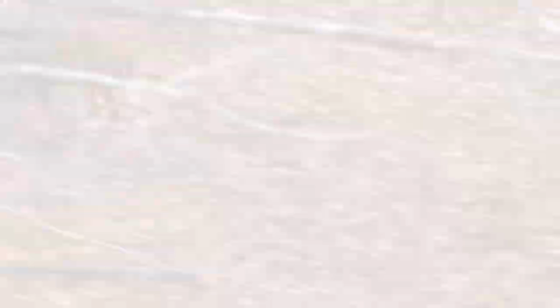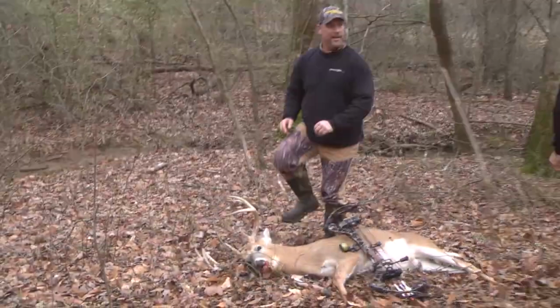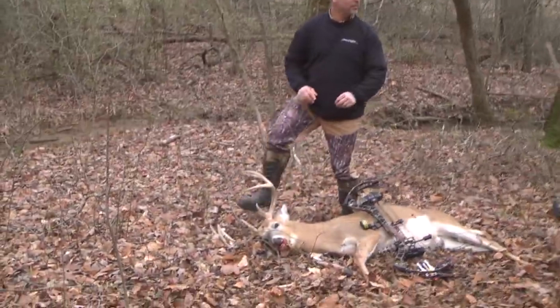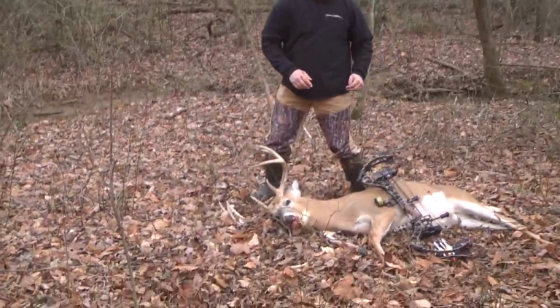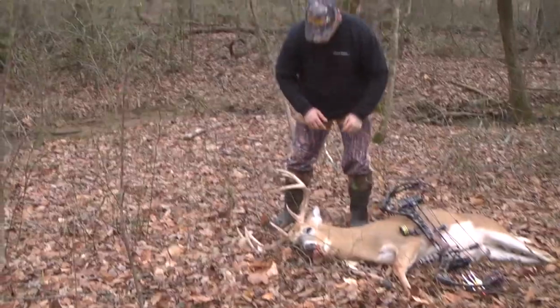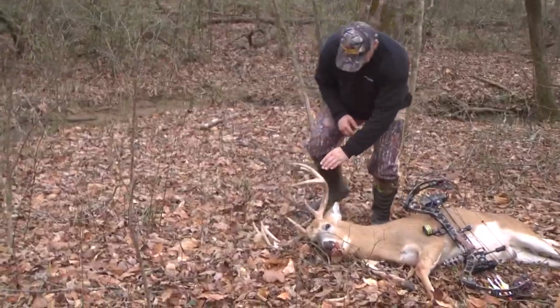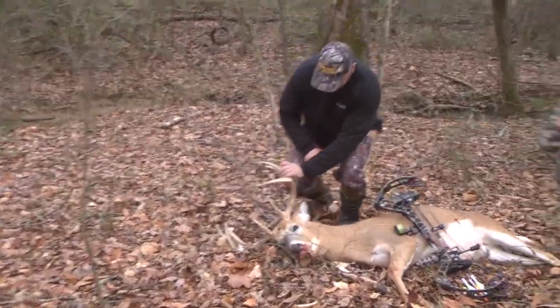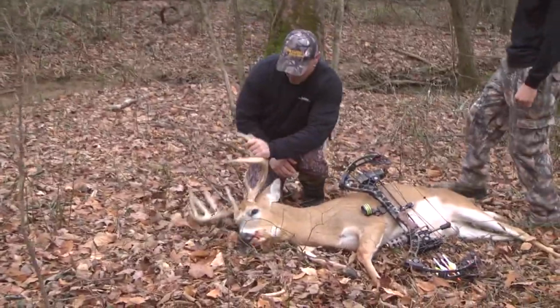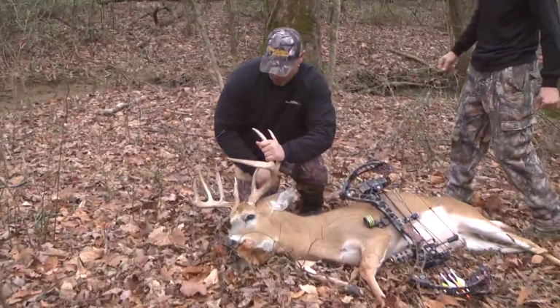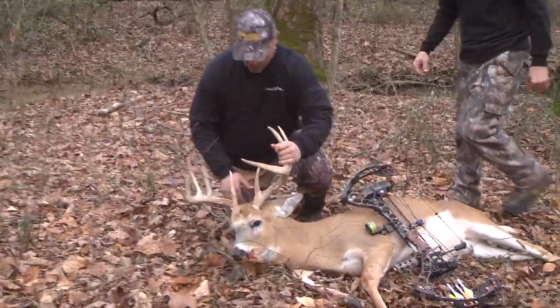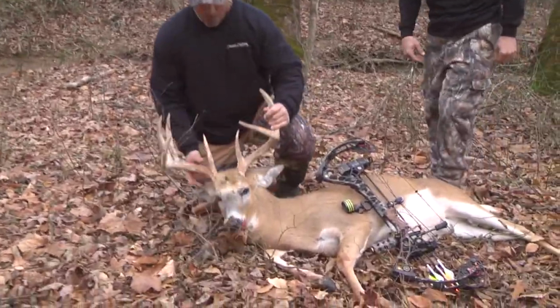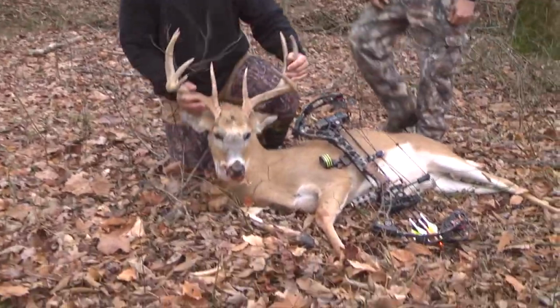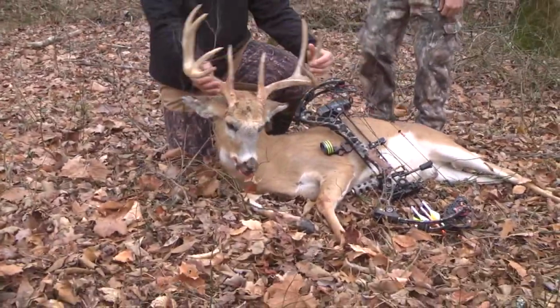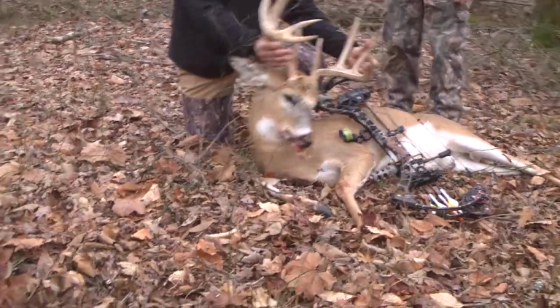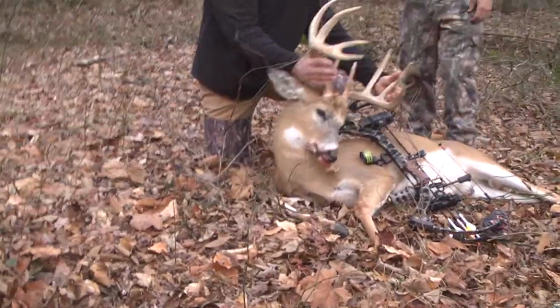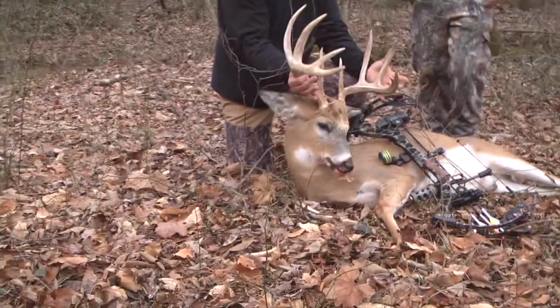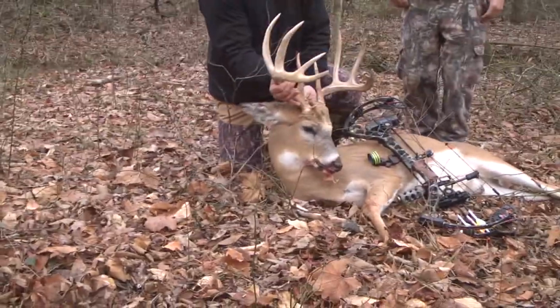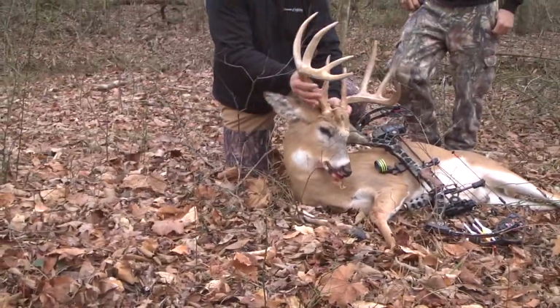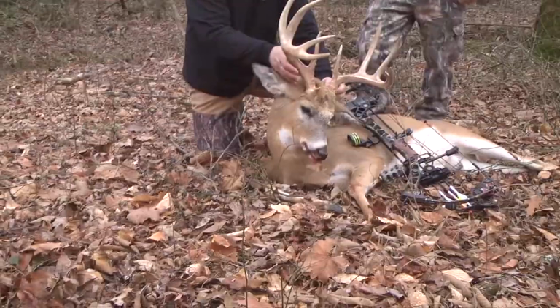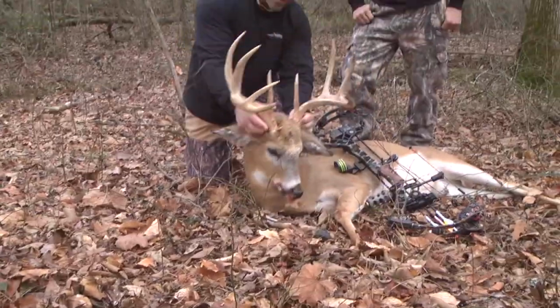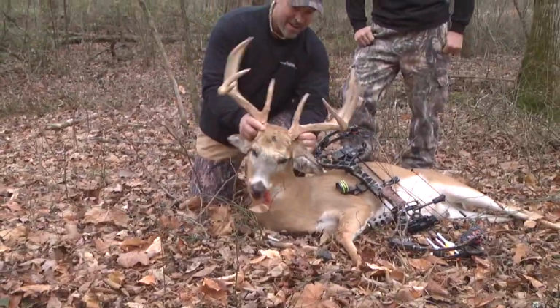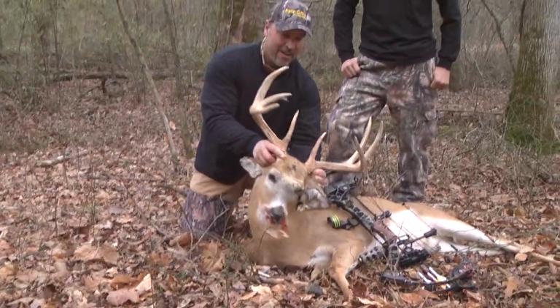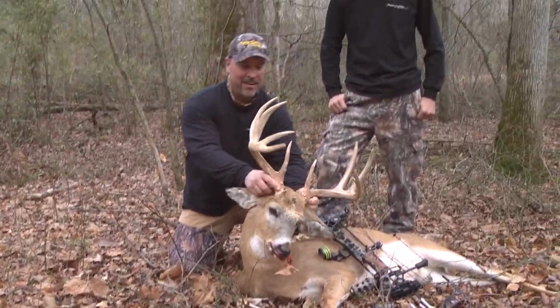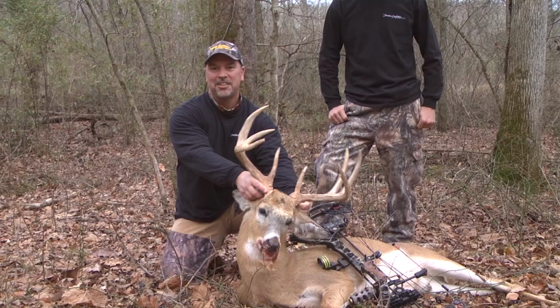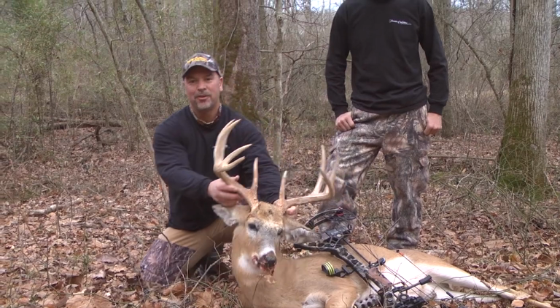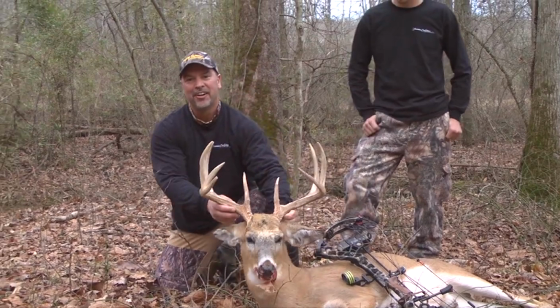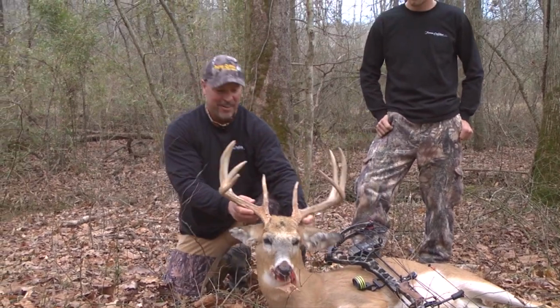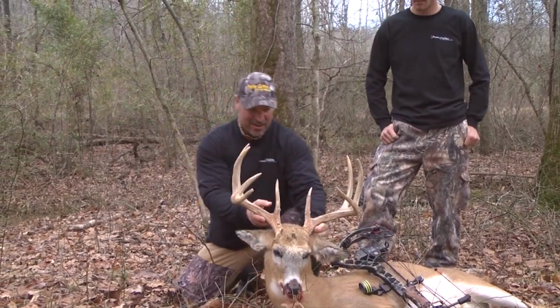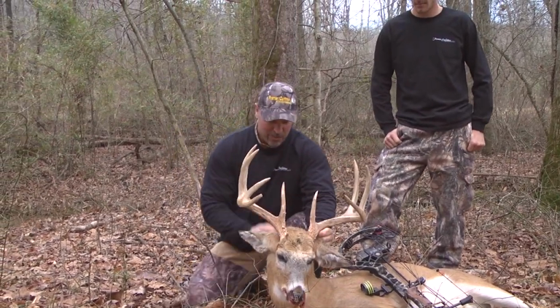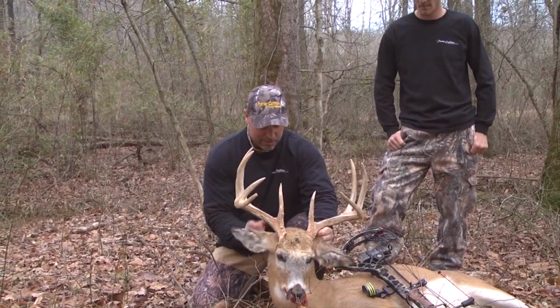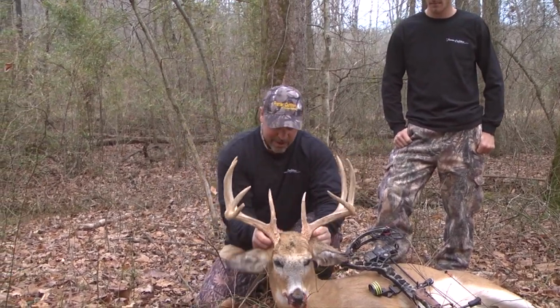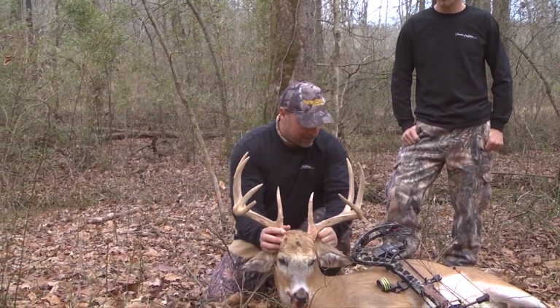Man, what a buck. I'll tell you what — what a pretty animal.